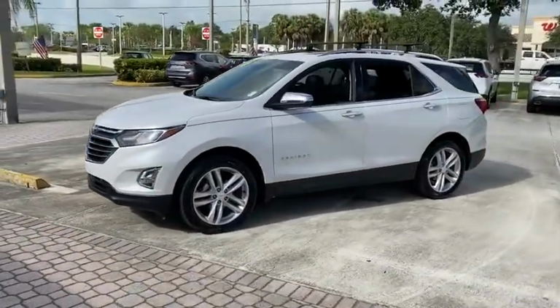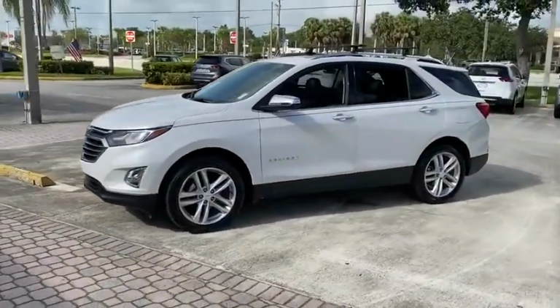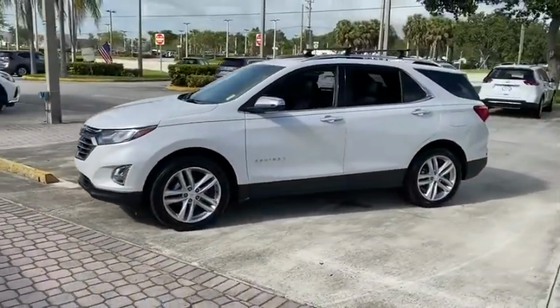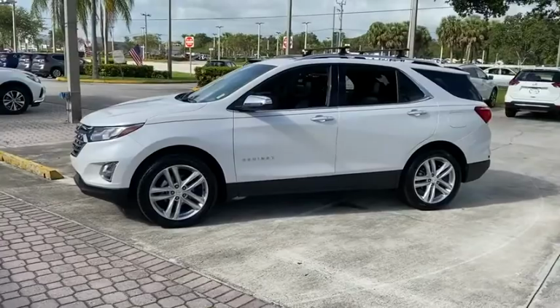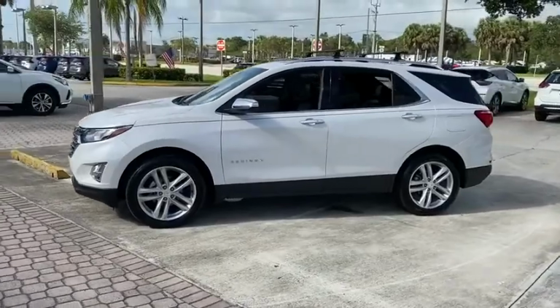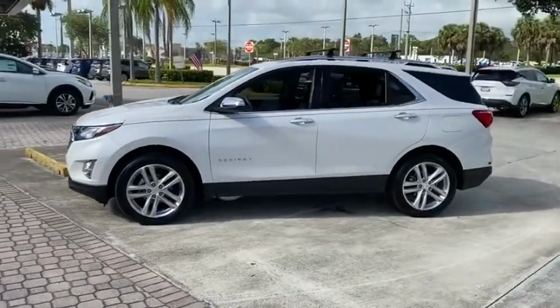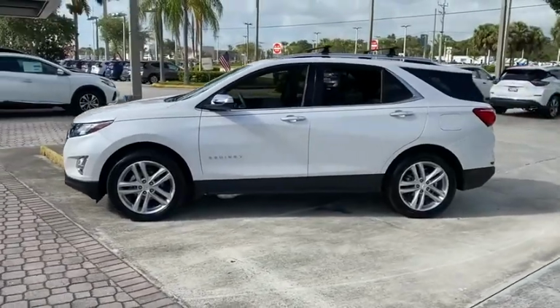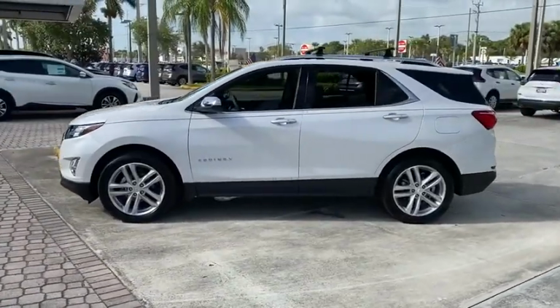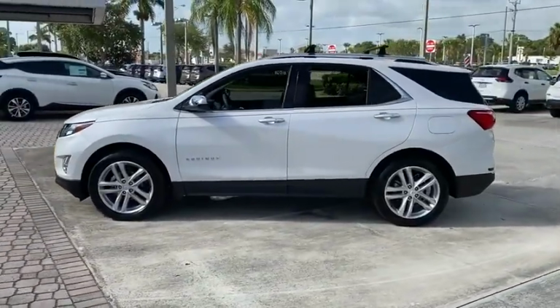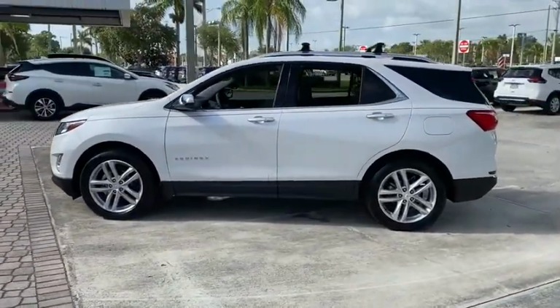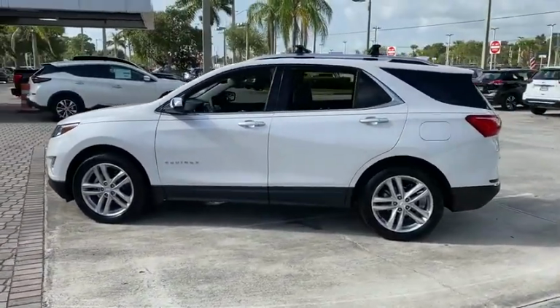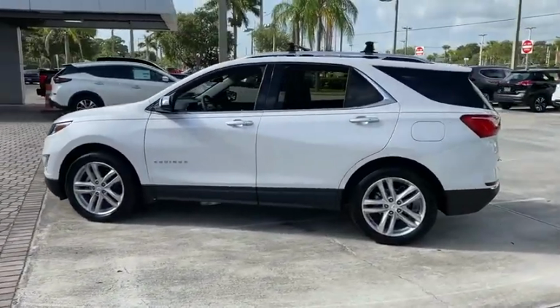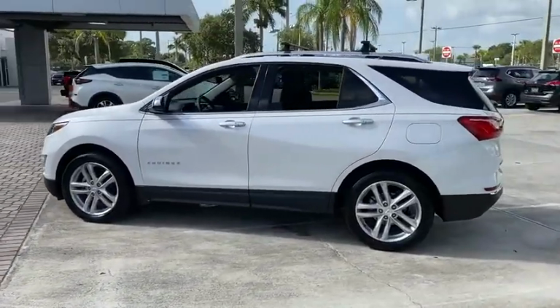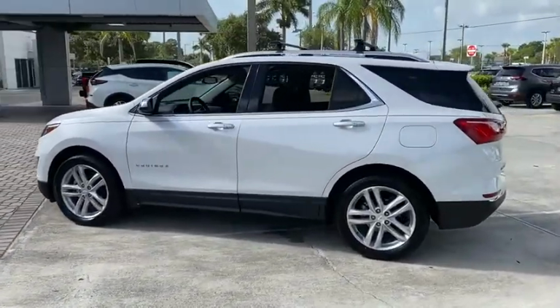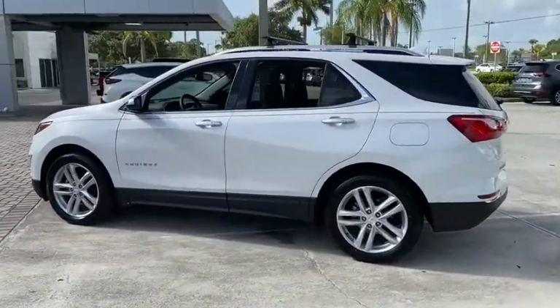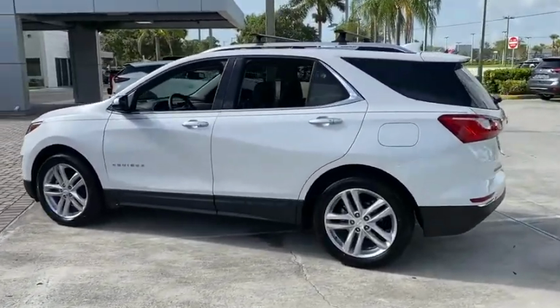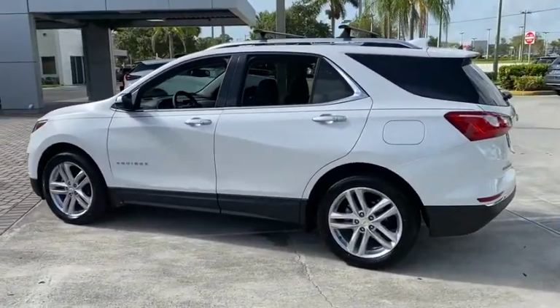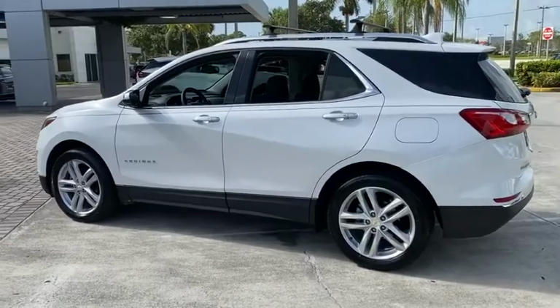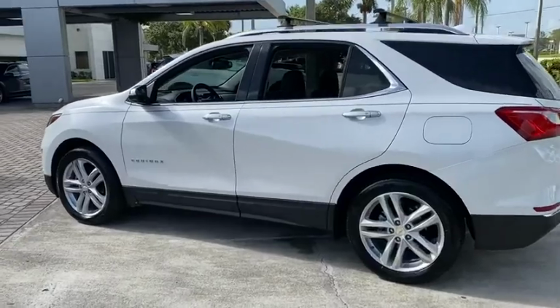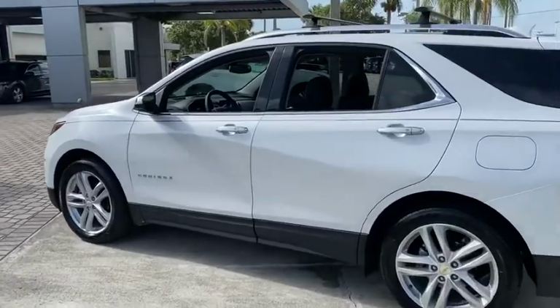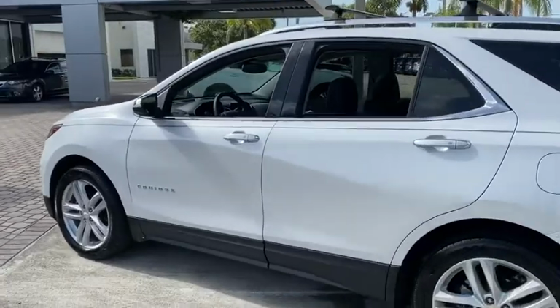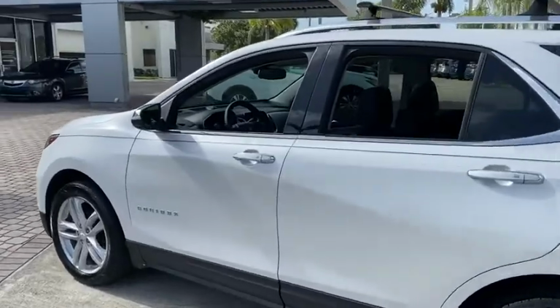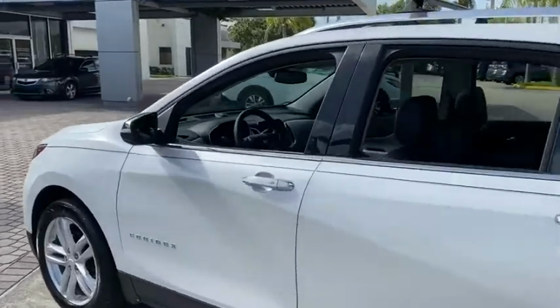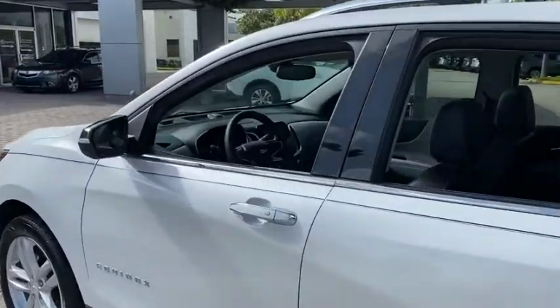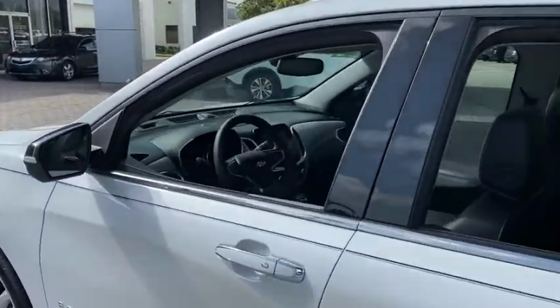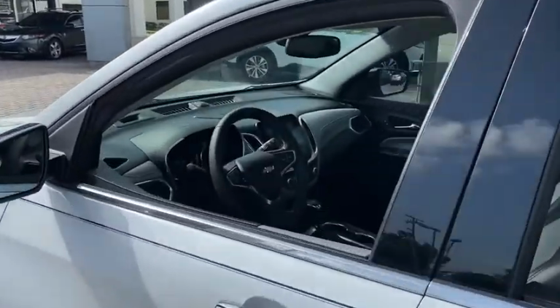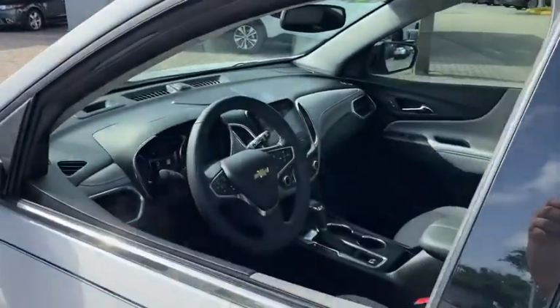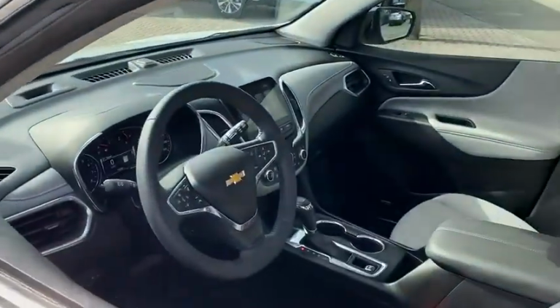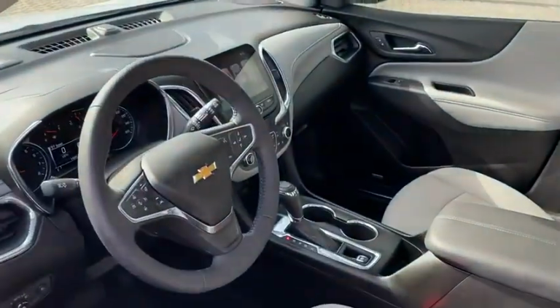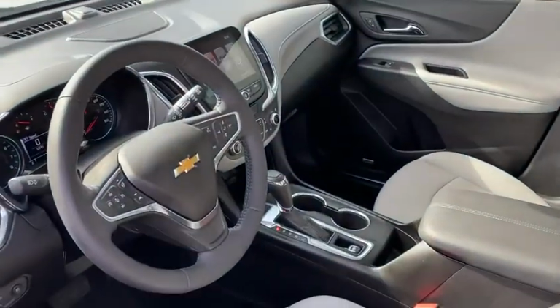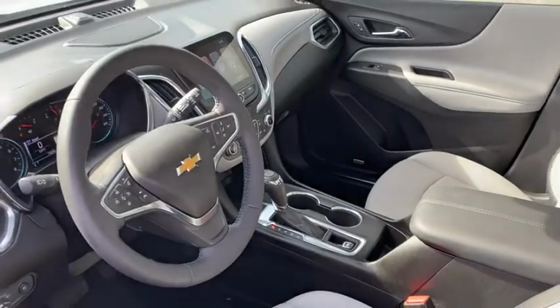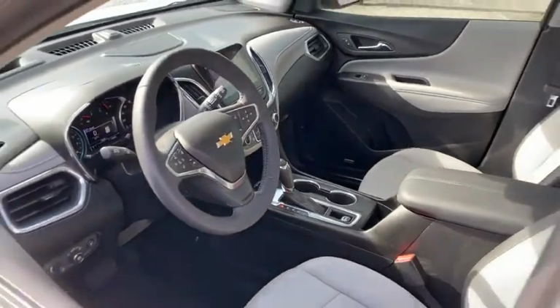Stability control, steering wheel audio controls, power liftgate, traction control, power passenger seat, keyless entry, backup camera, lane departure warning, remote engine start, anti-lock braking system.